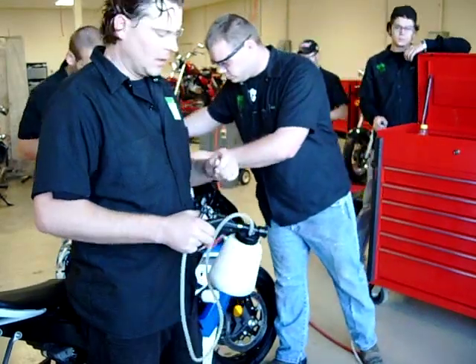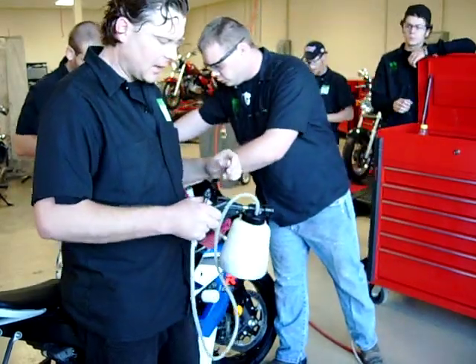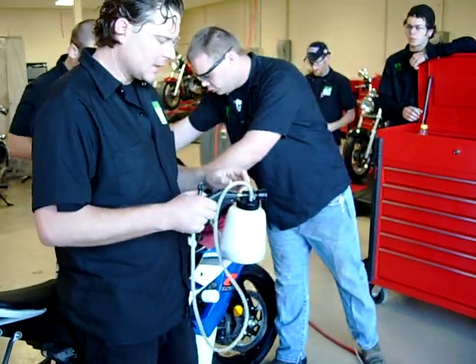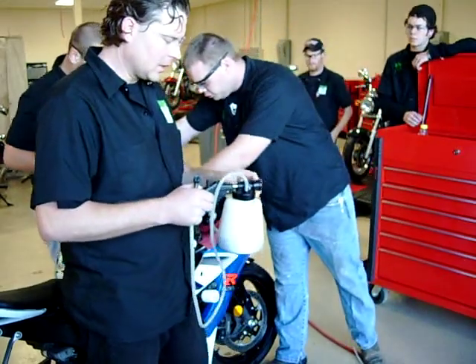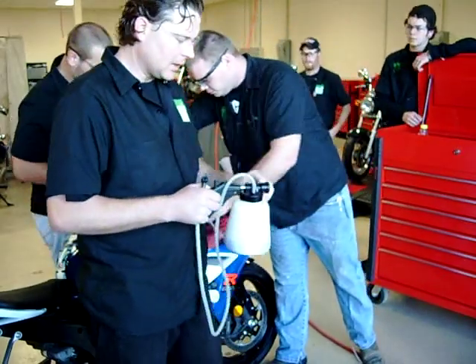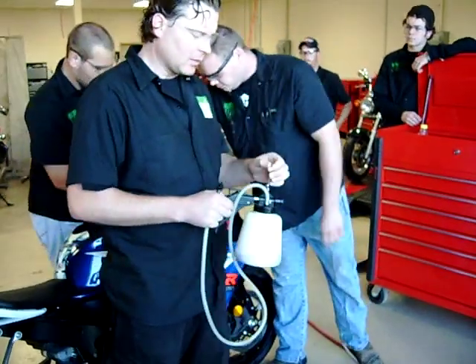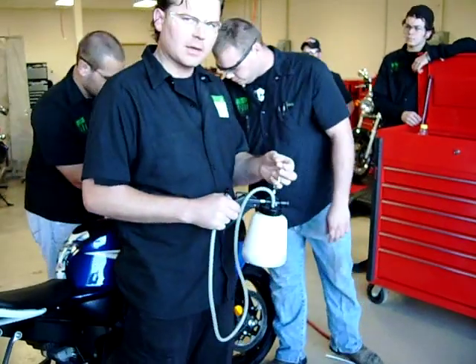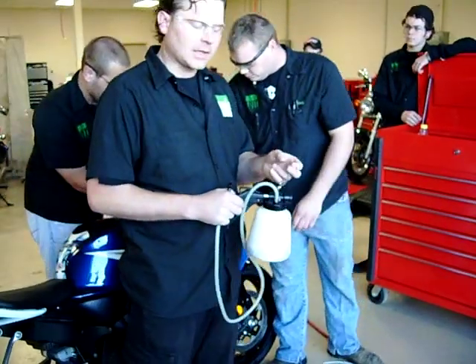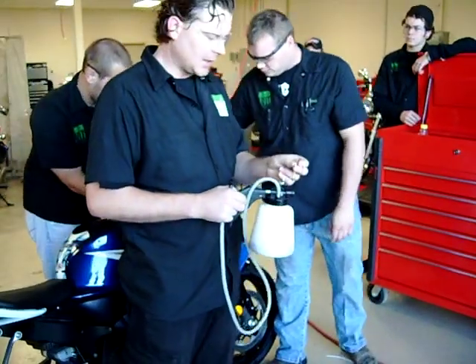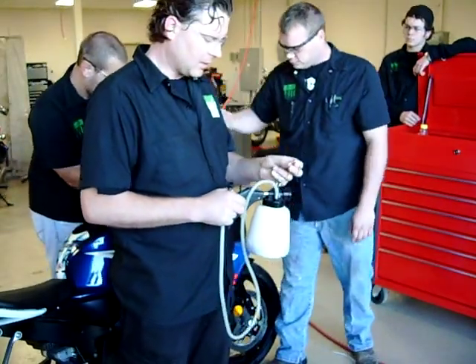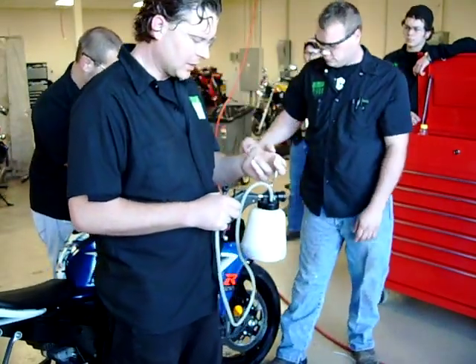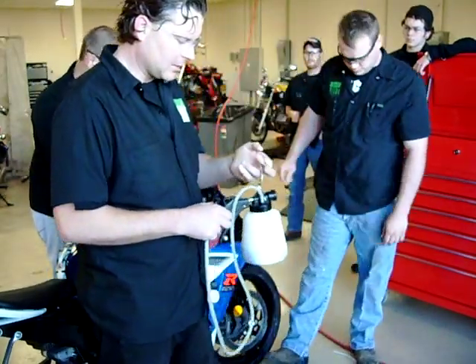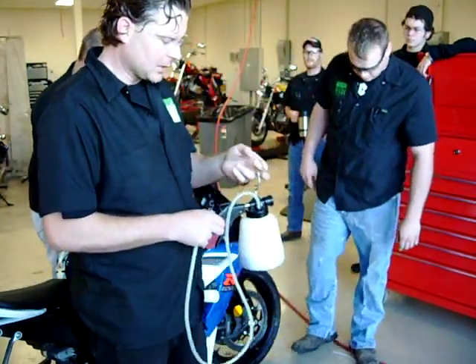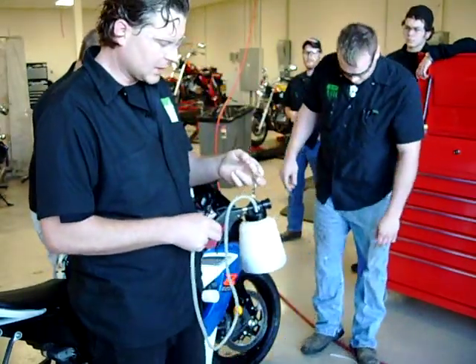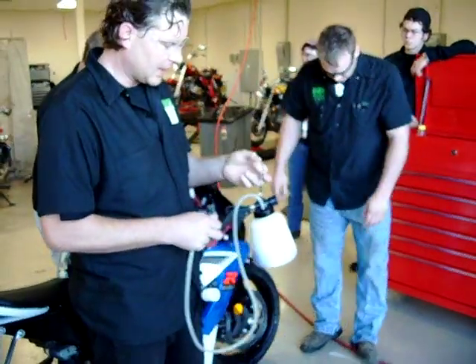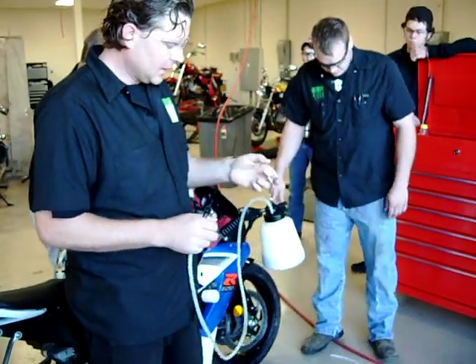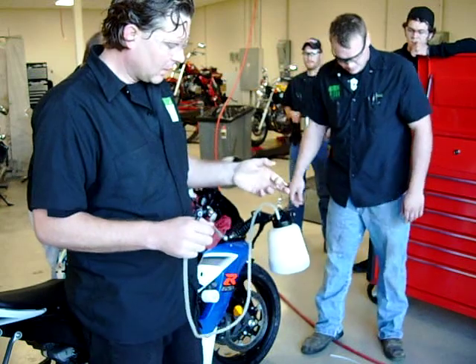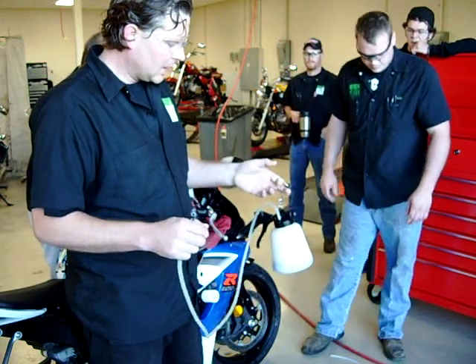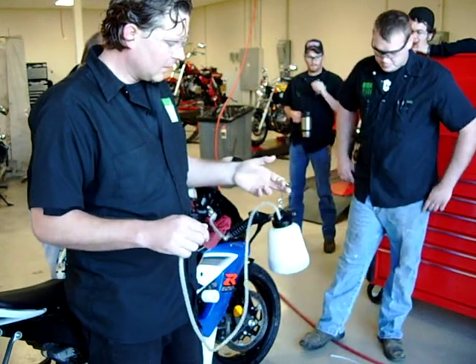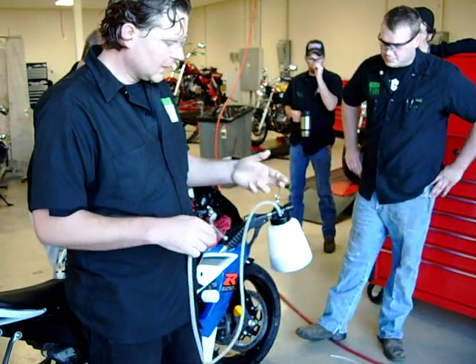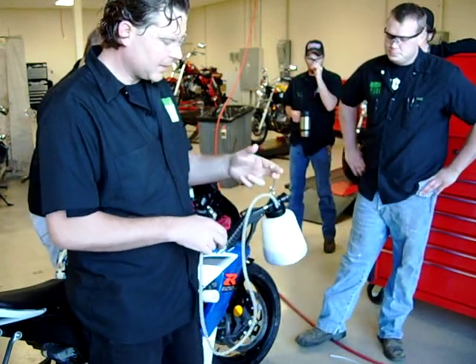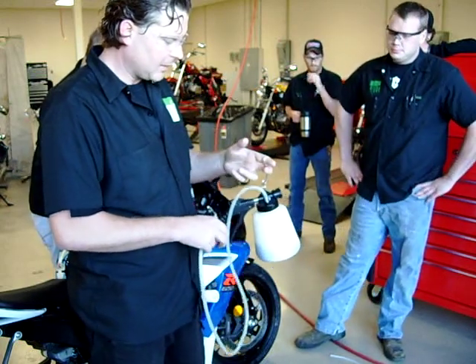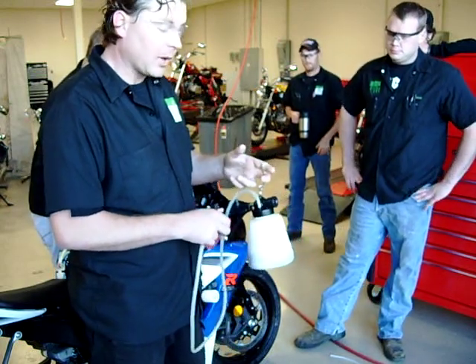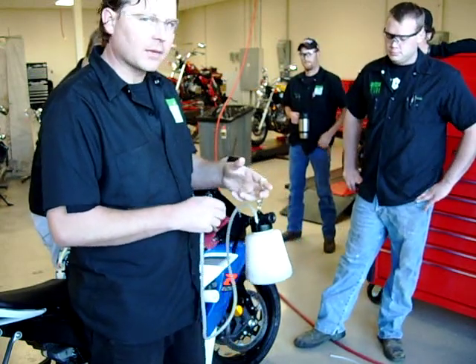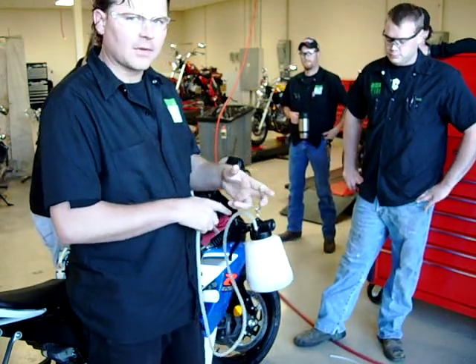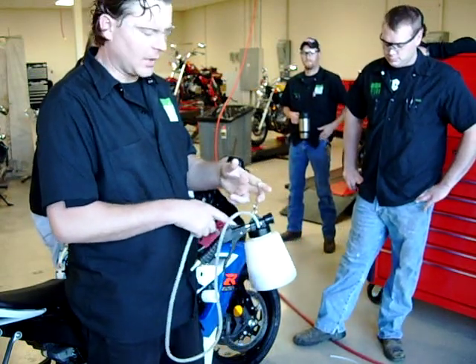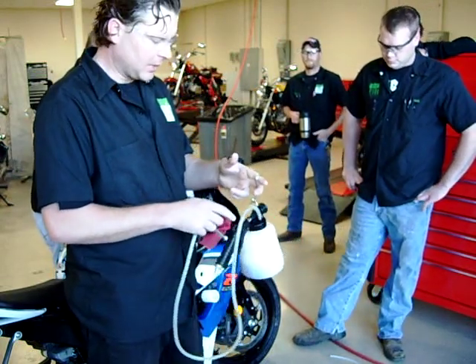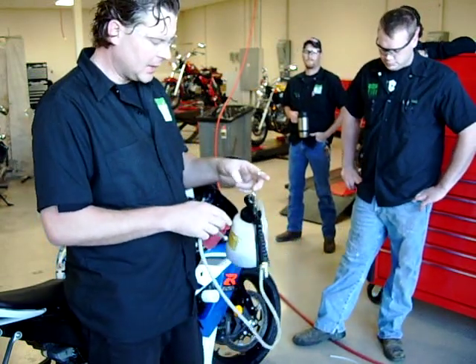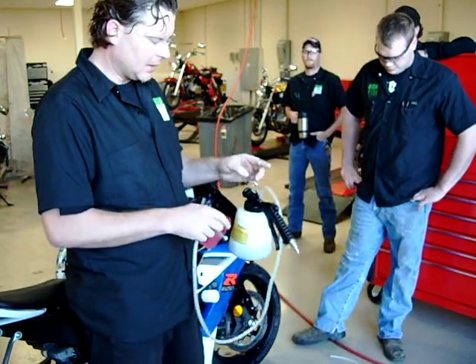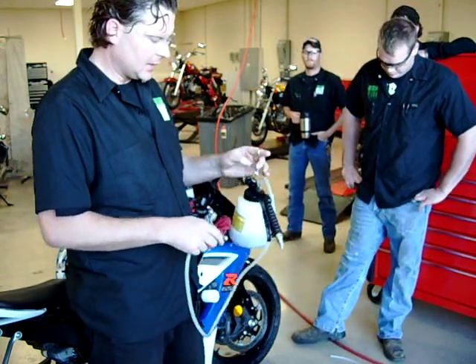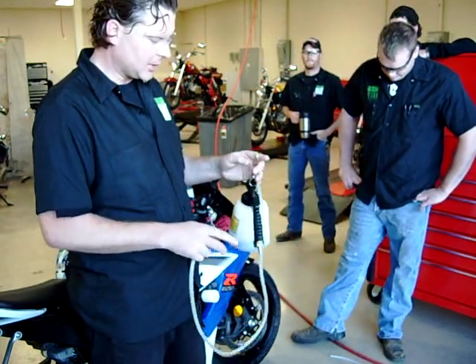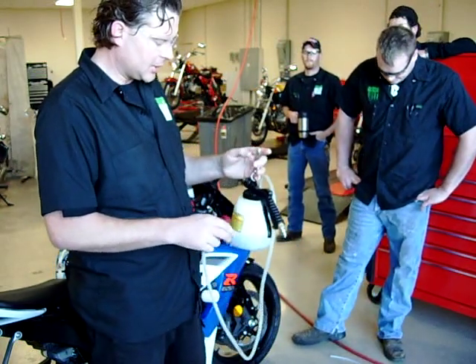We're here at Western Army Tech today in our Motorcycle Power Sports Lab. This is going to be part three of our brake bleeding demonstrations.